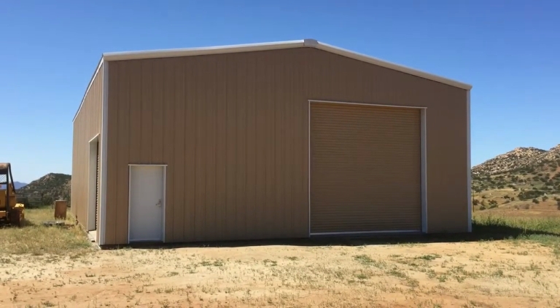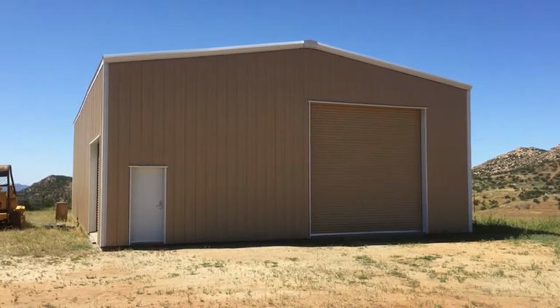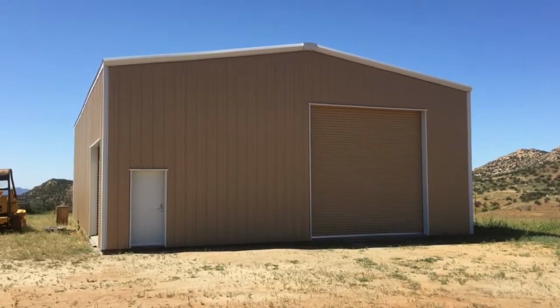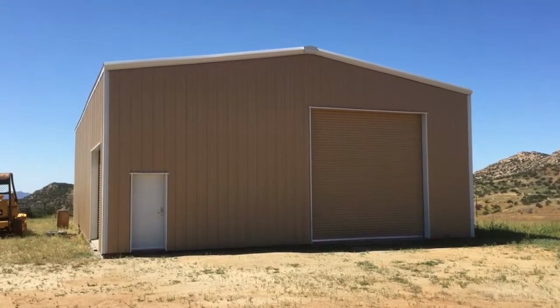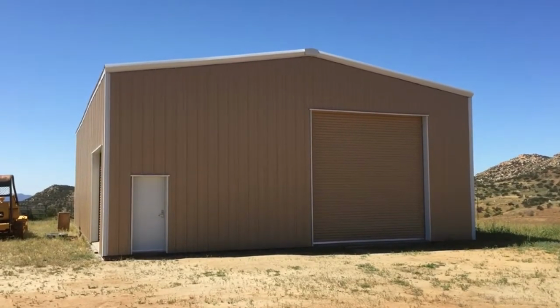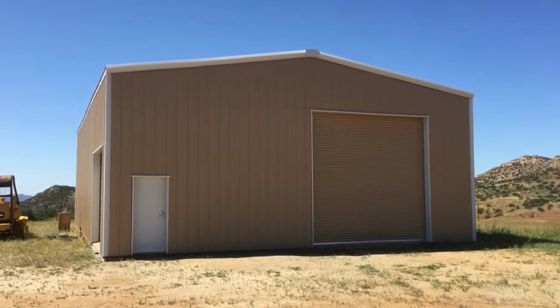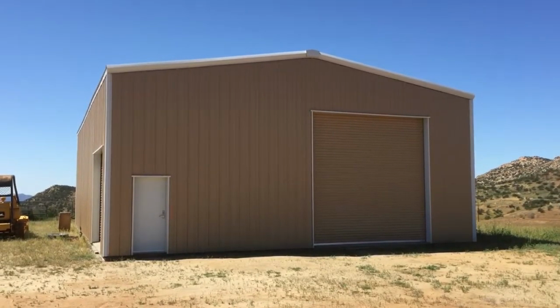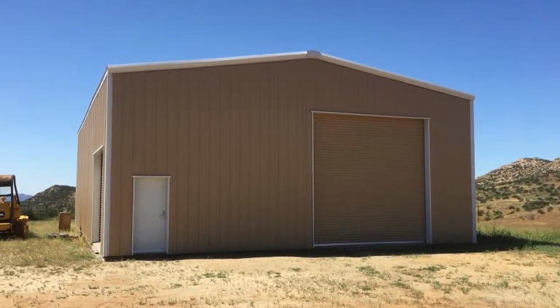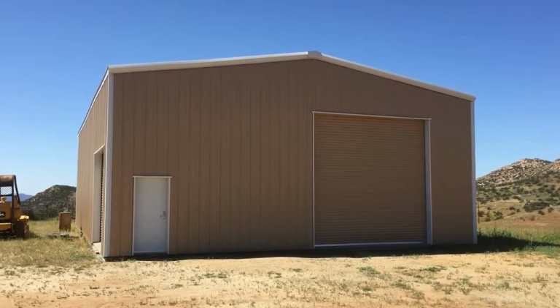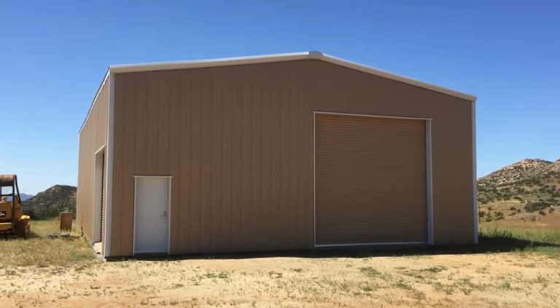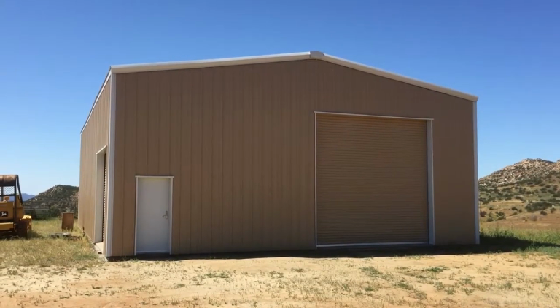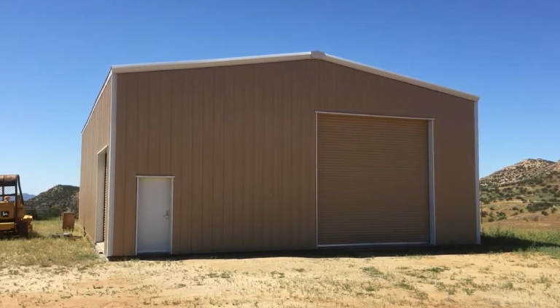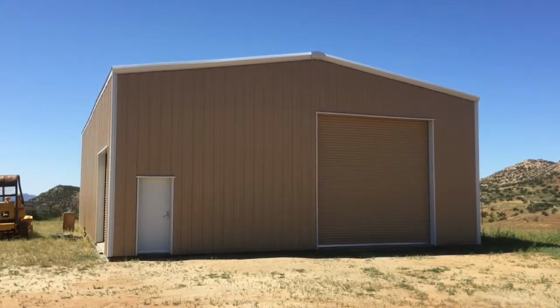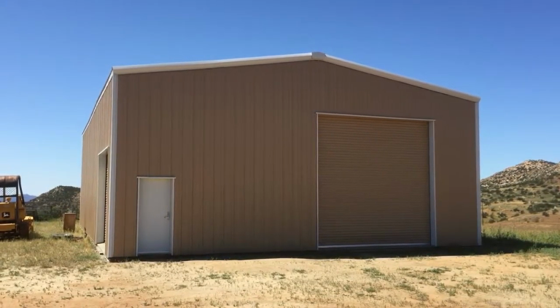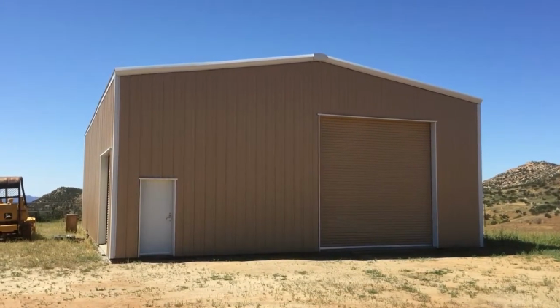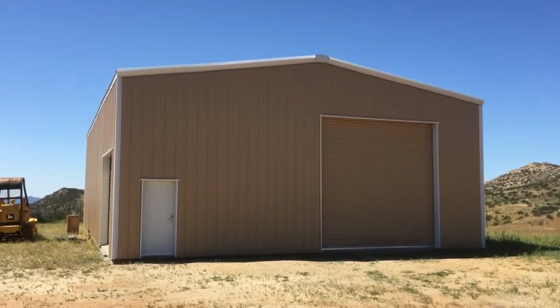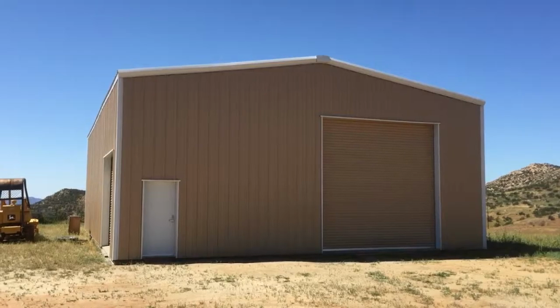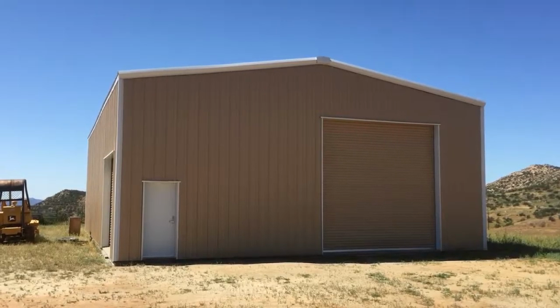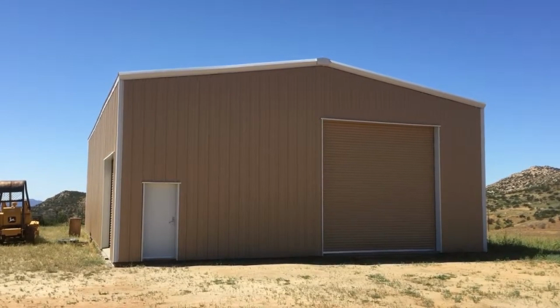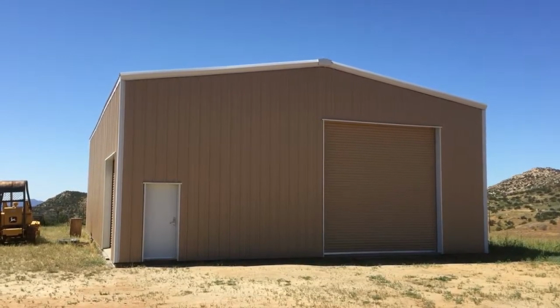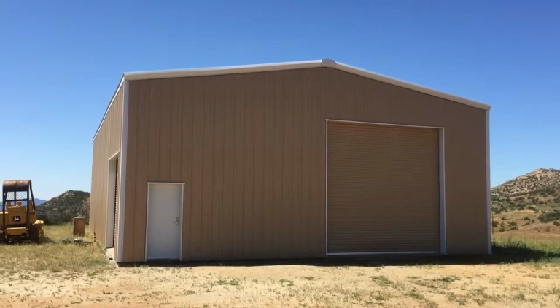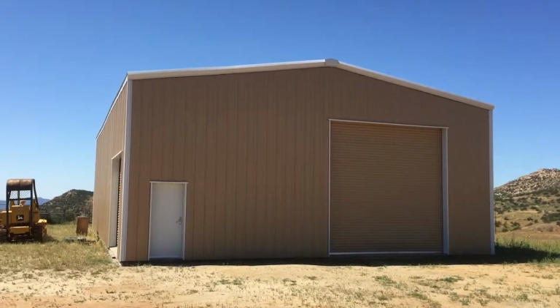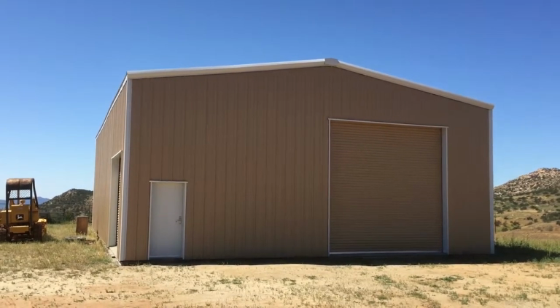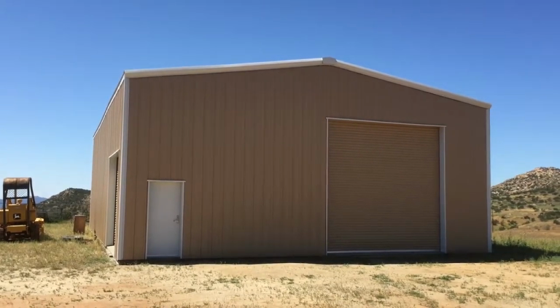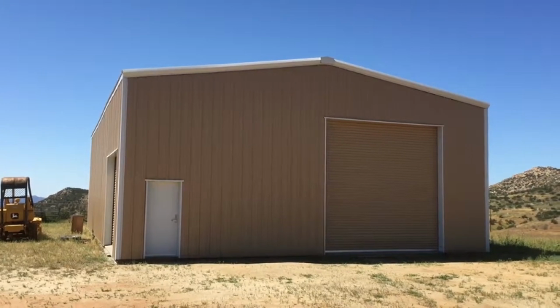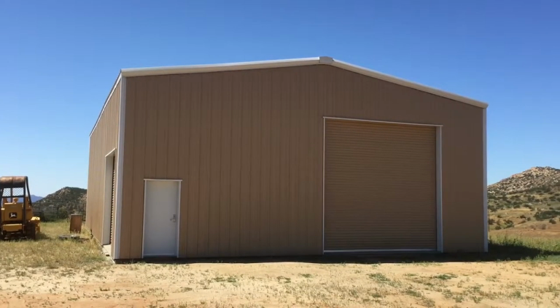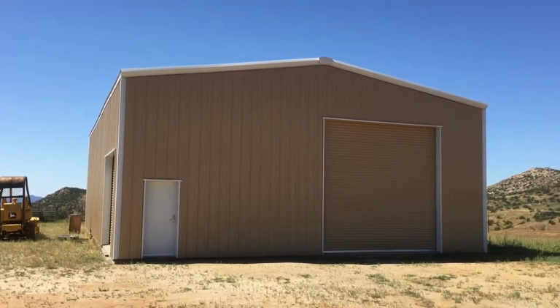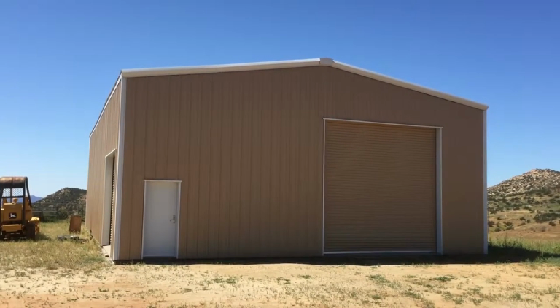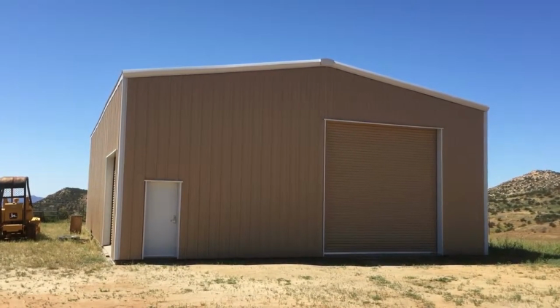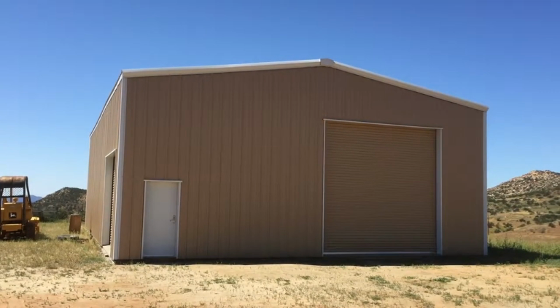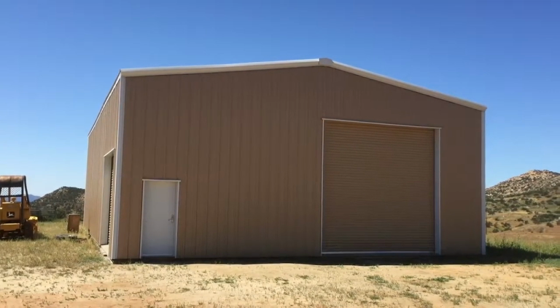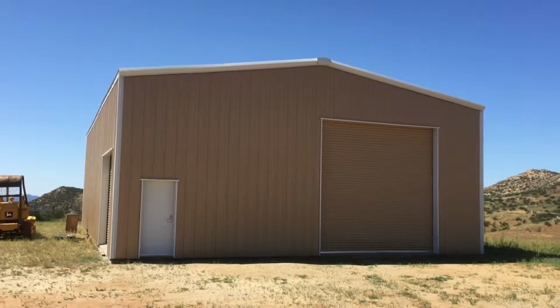Good morning. Welcome to Temecula. We're at Tucolata Long Ears Company, looking at the shop — the future home of Tucolata Long Ears Racing.